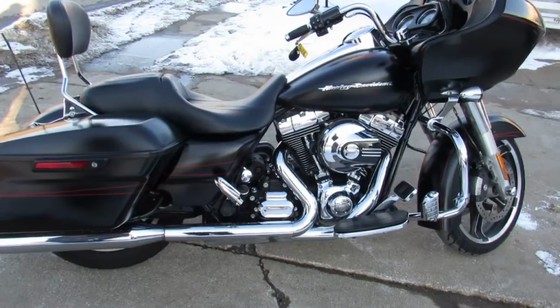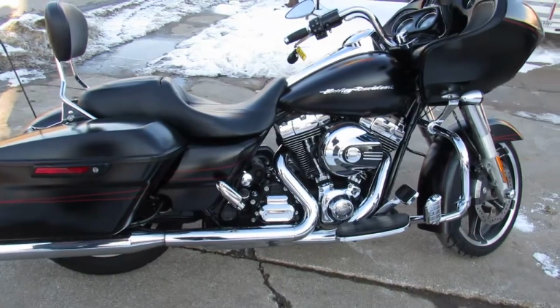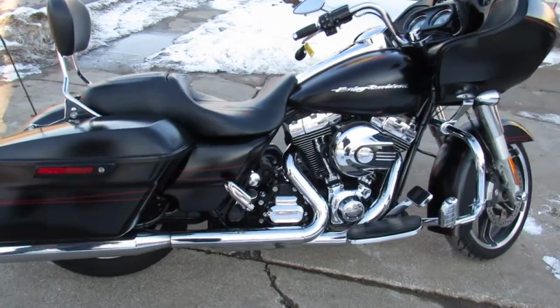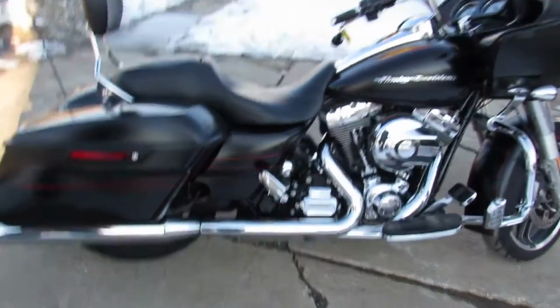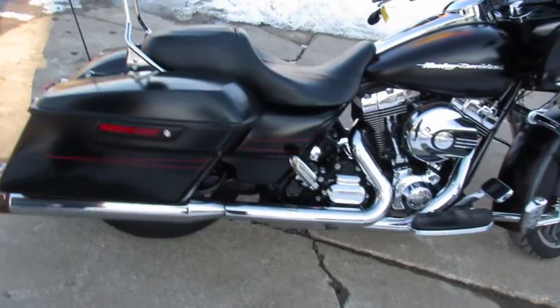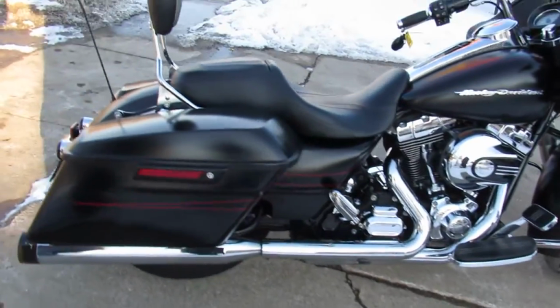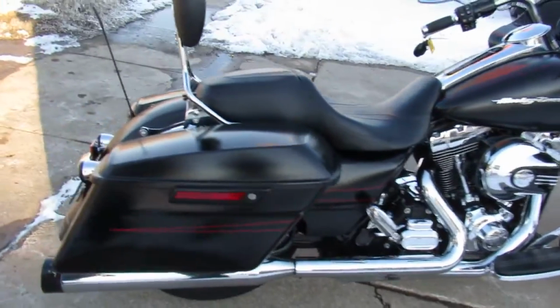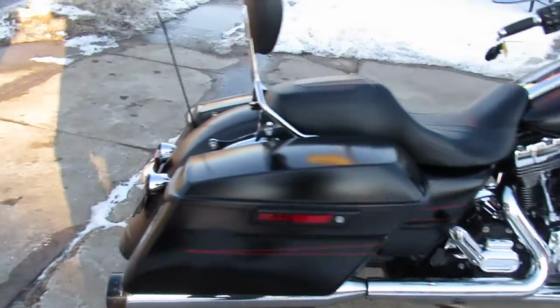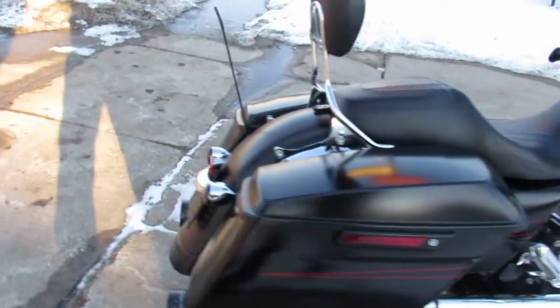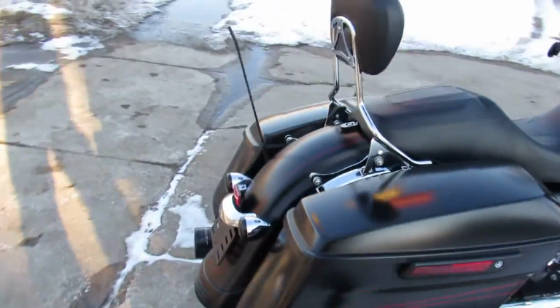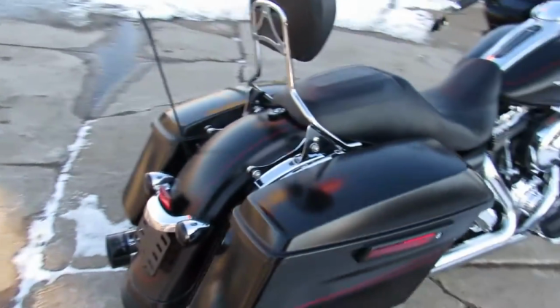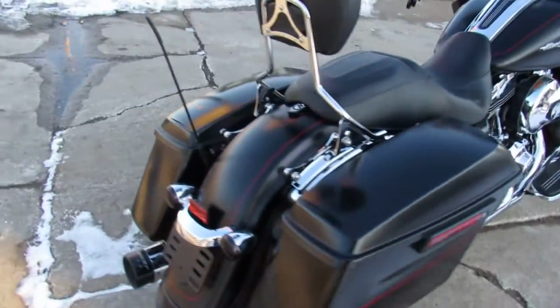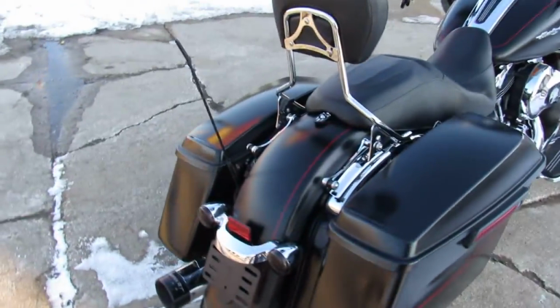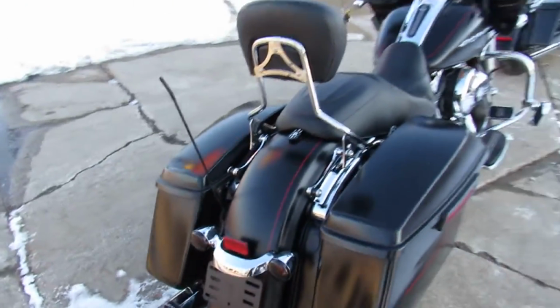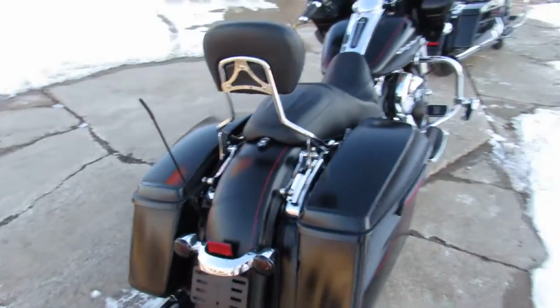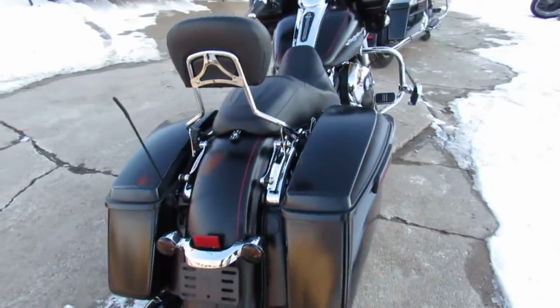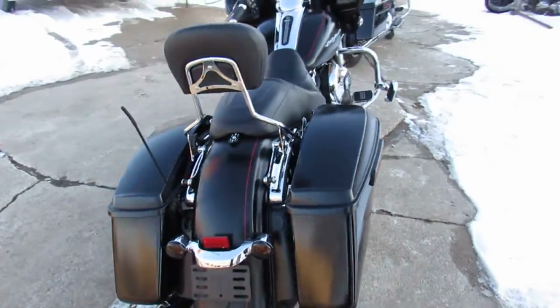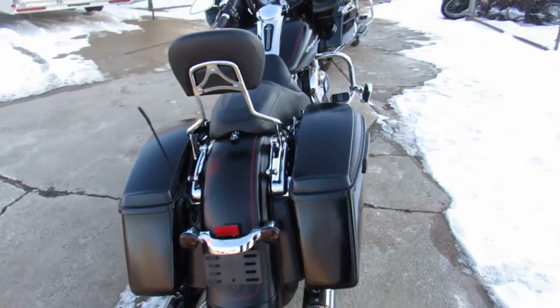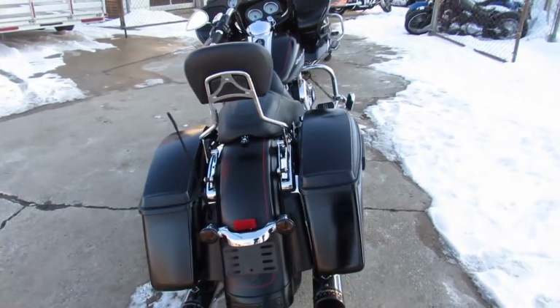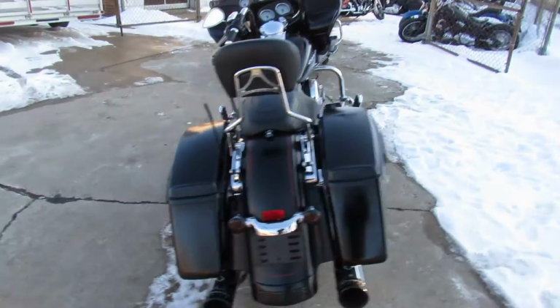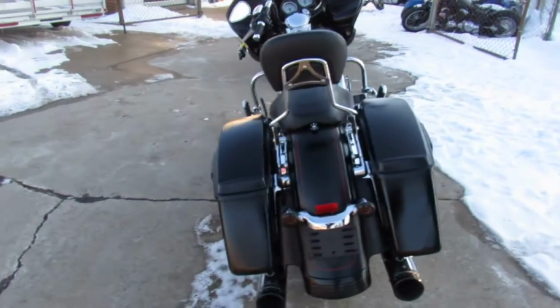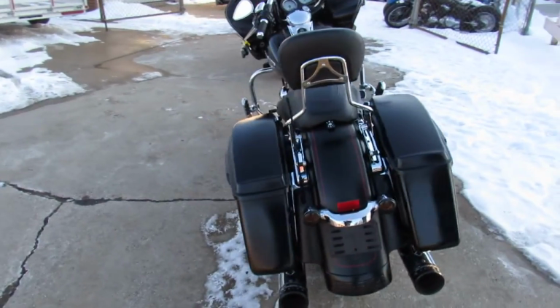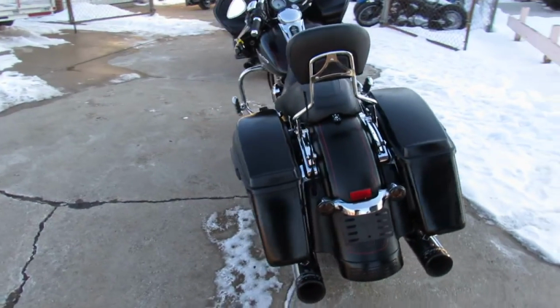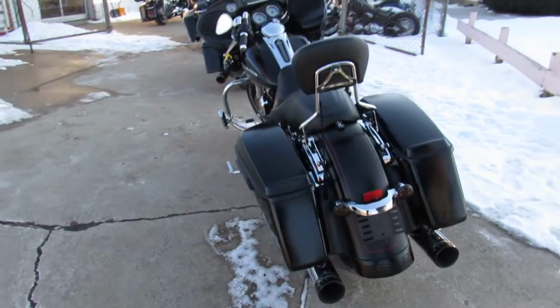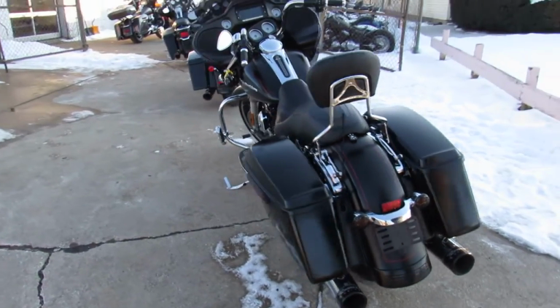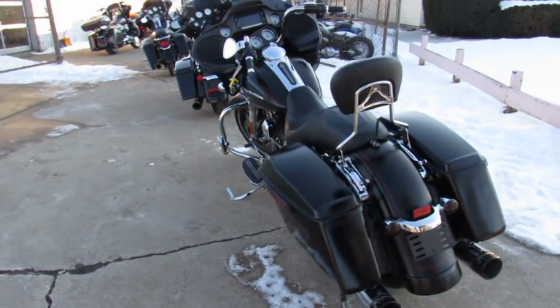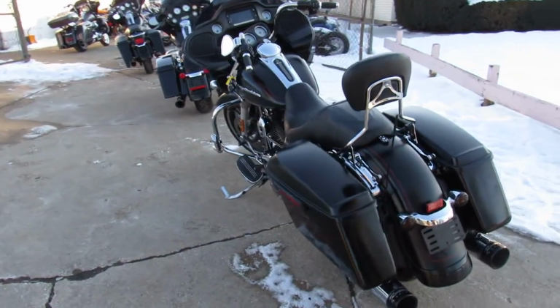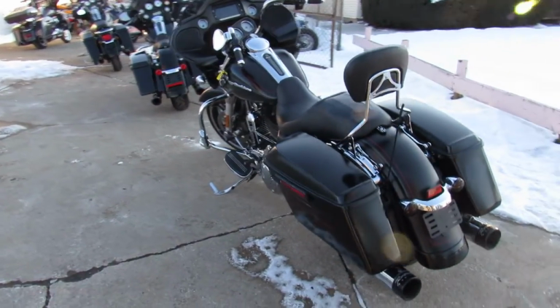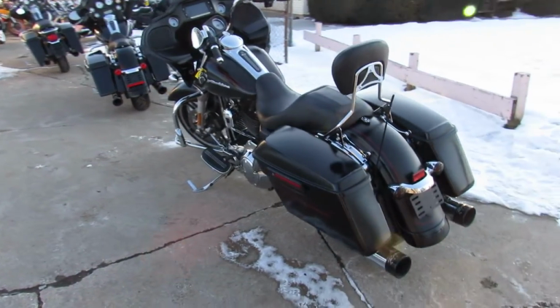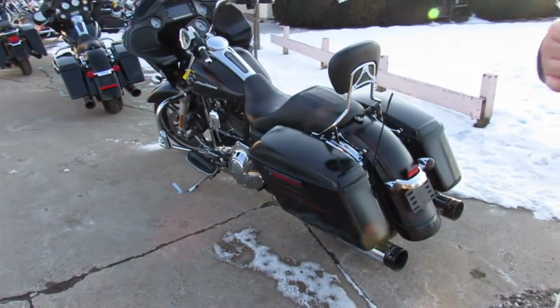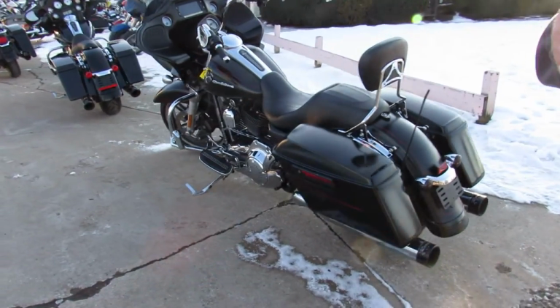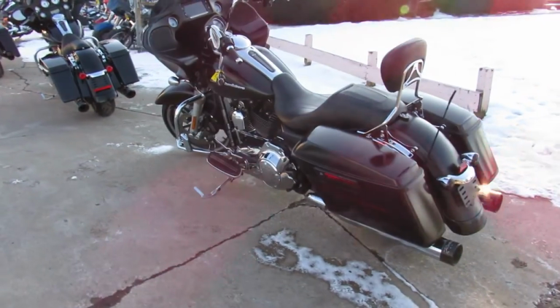Hey guys, ApprovalPowerSports.com here doing some videos on some Harley-Davidsons. This one here is a 2015 Road Glide, only 8,216 miles.